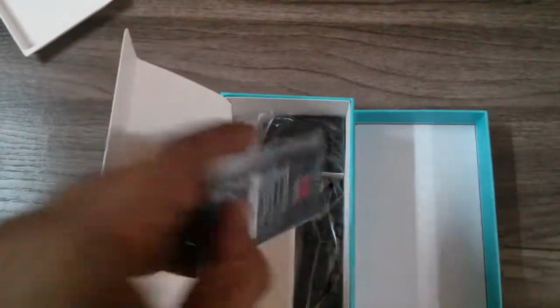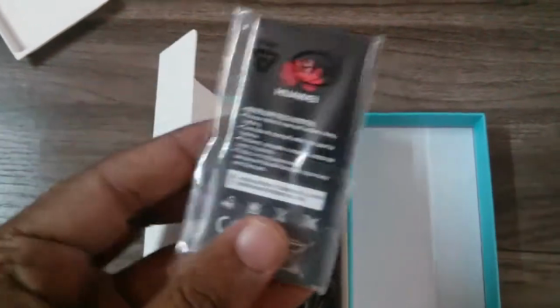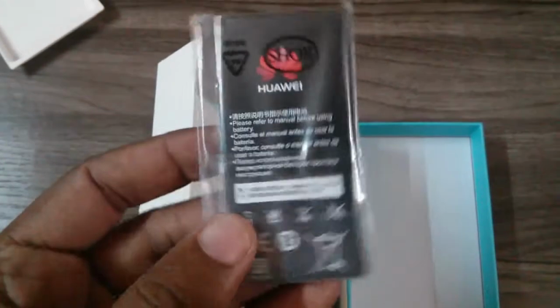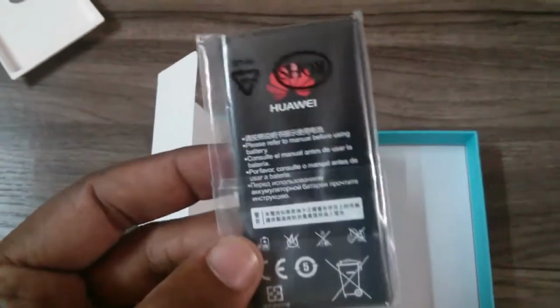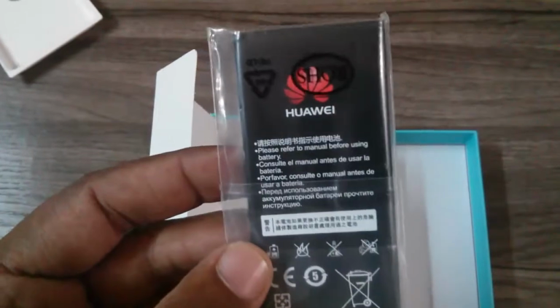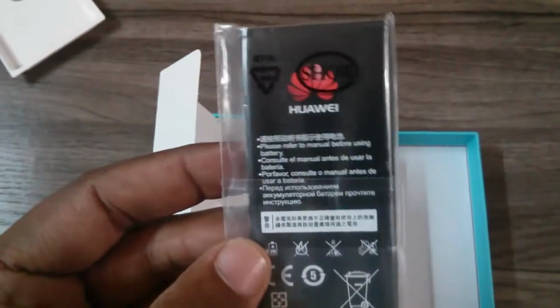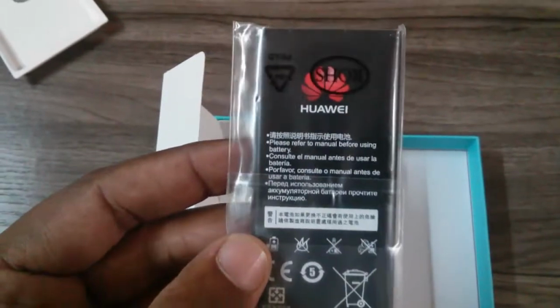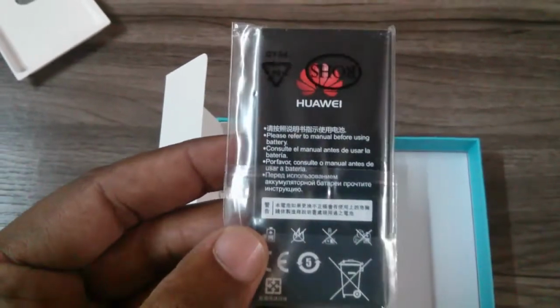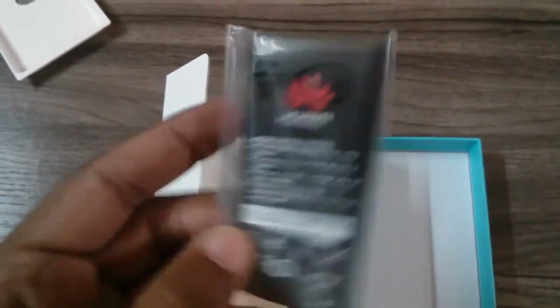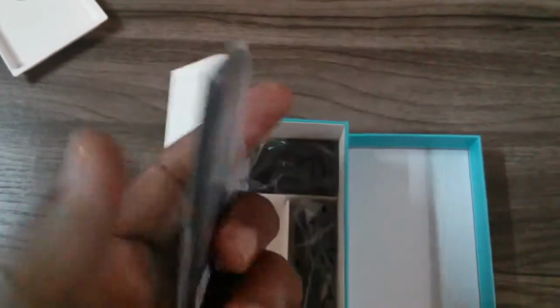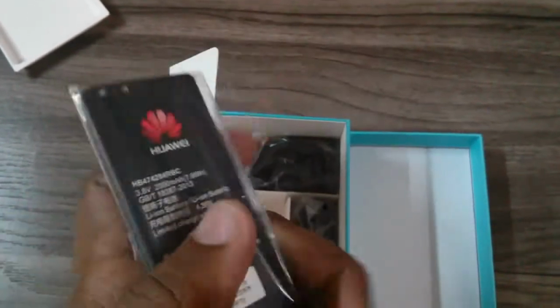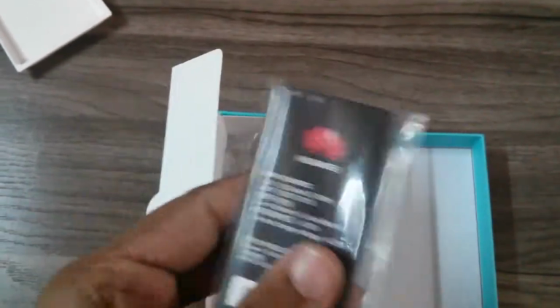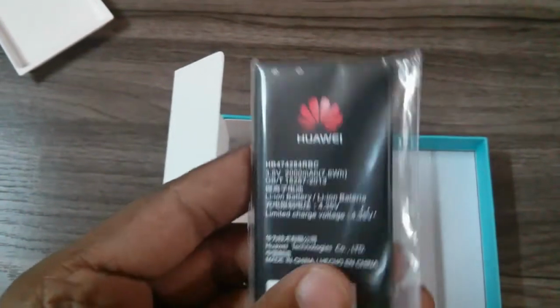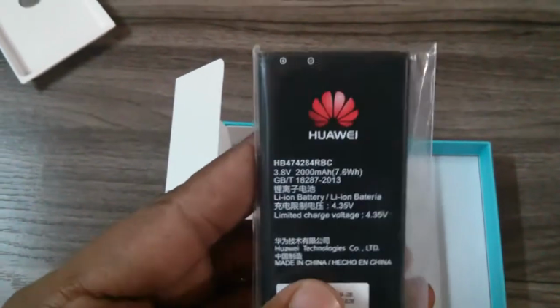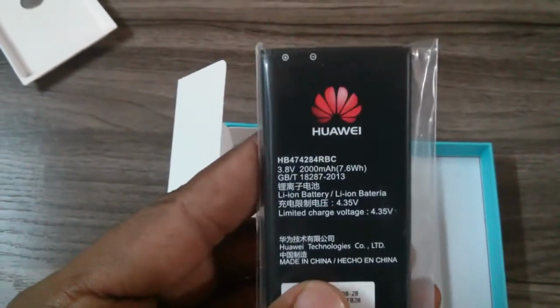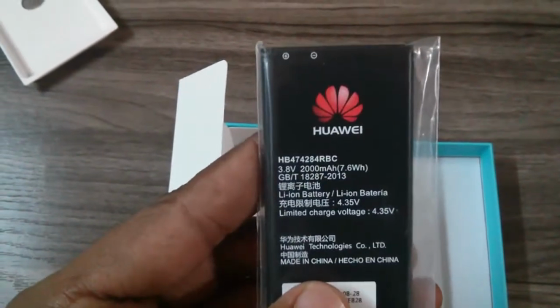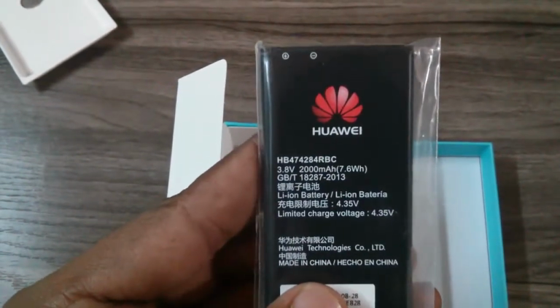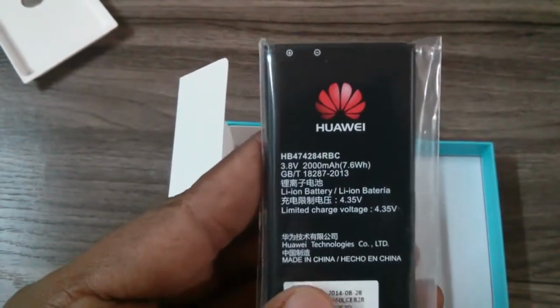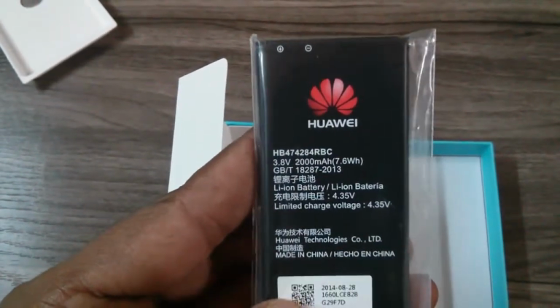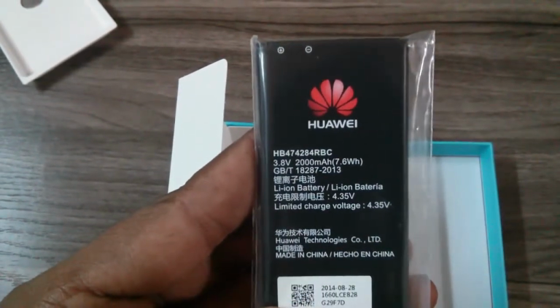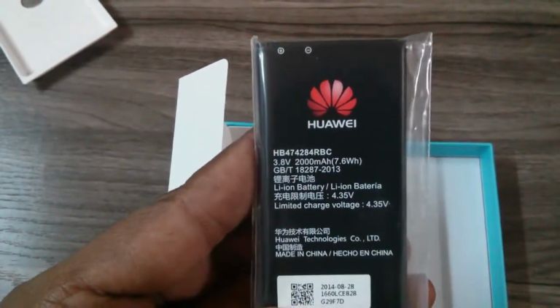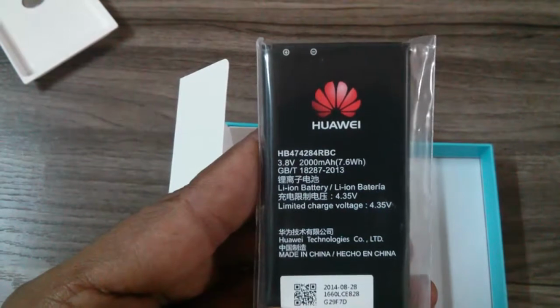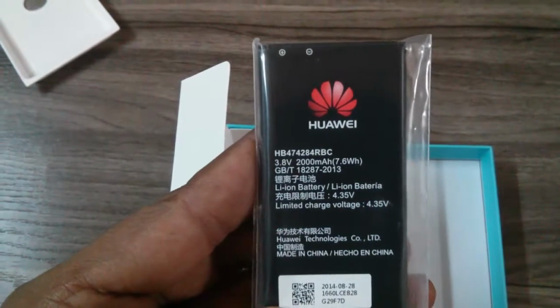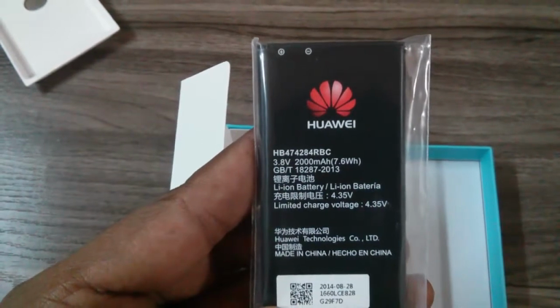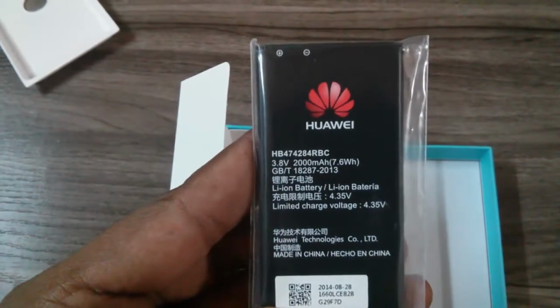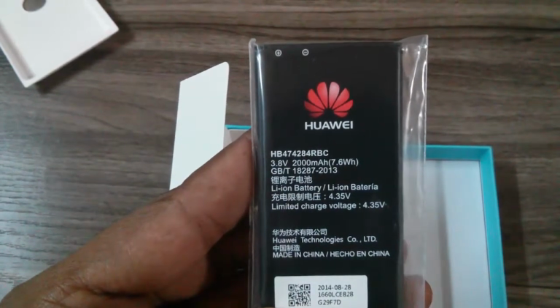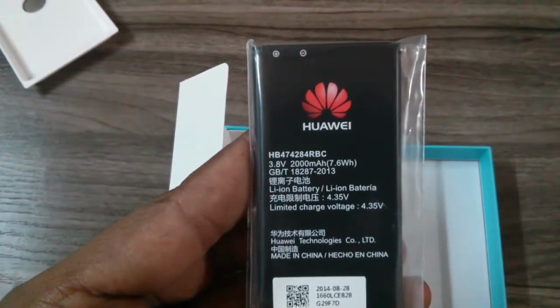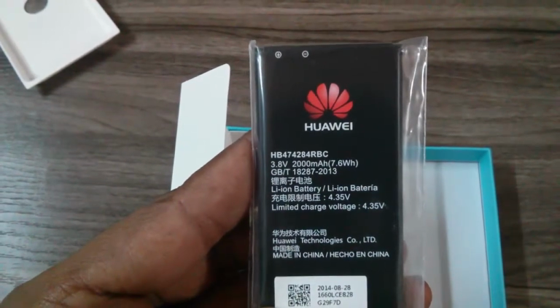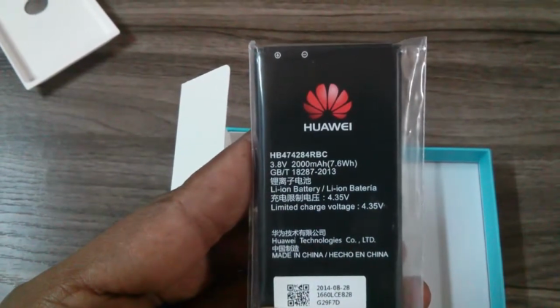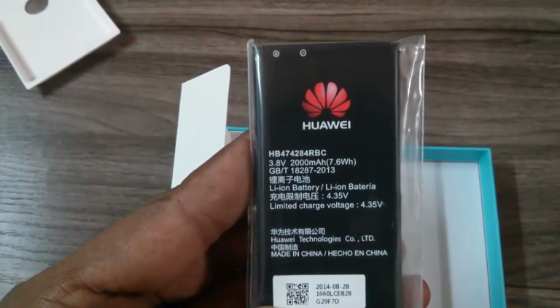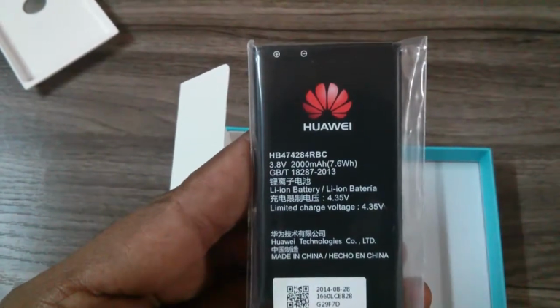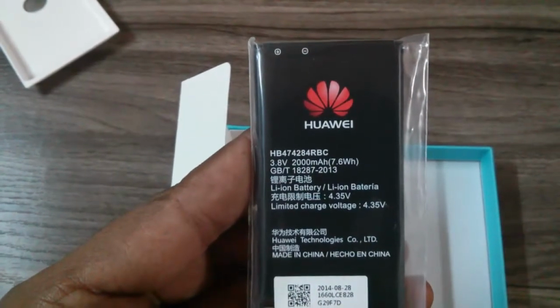Furthermore, there is the battery. This battery is rated at 2000 mAh lithium-ion.